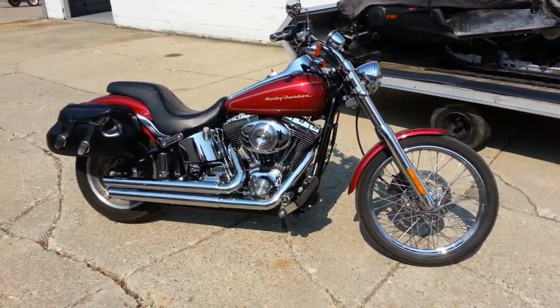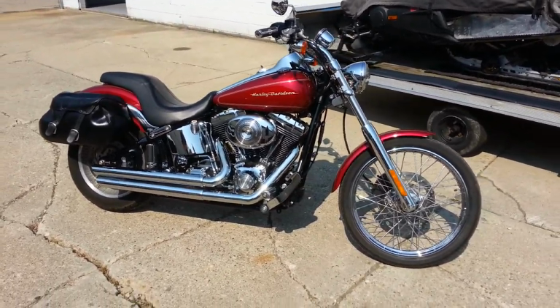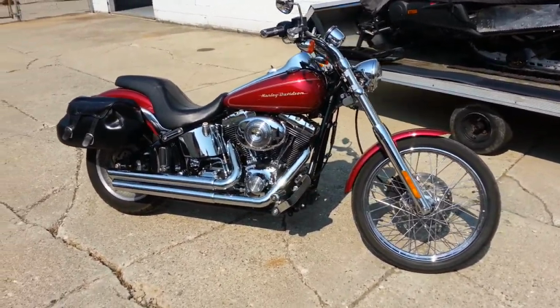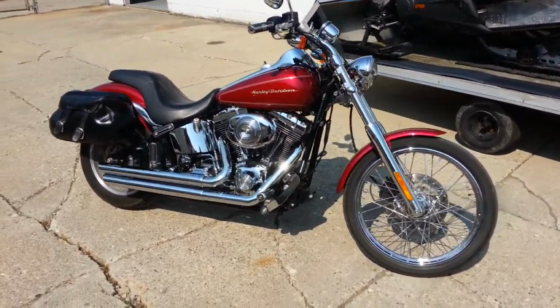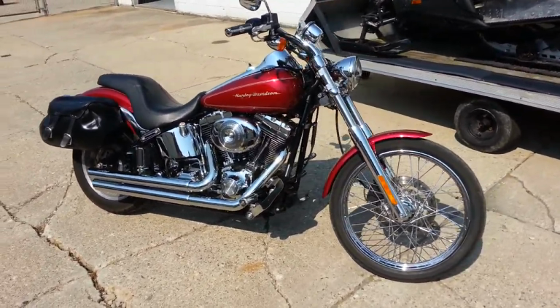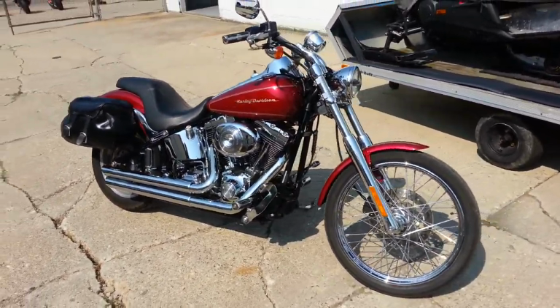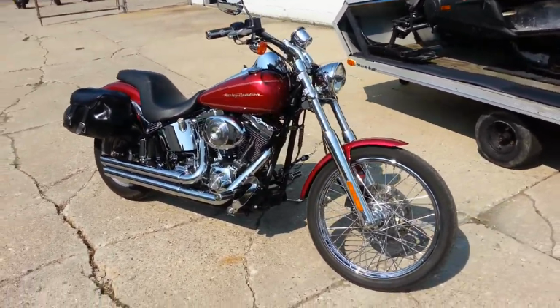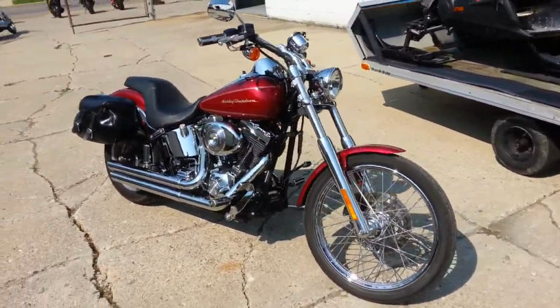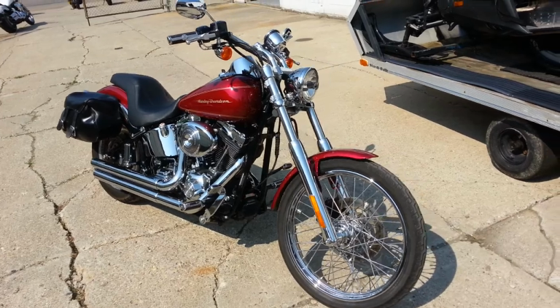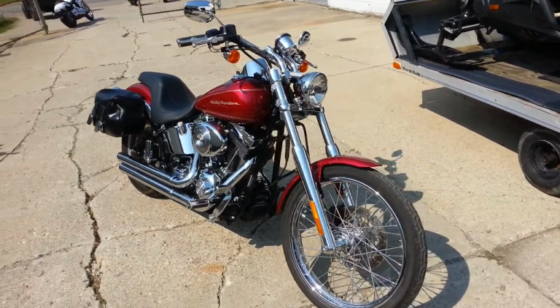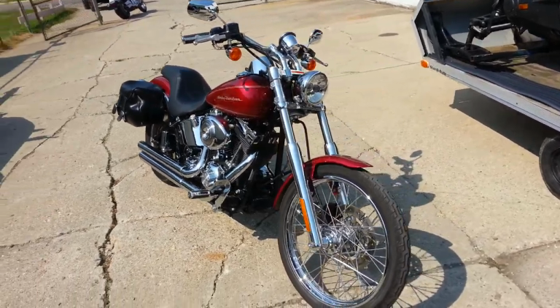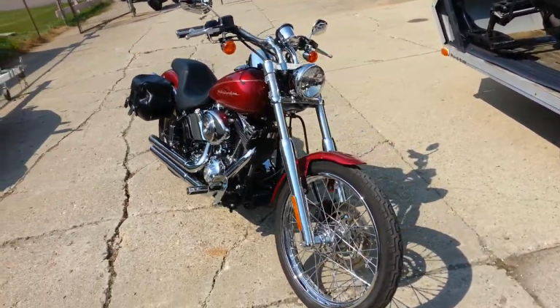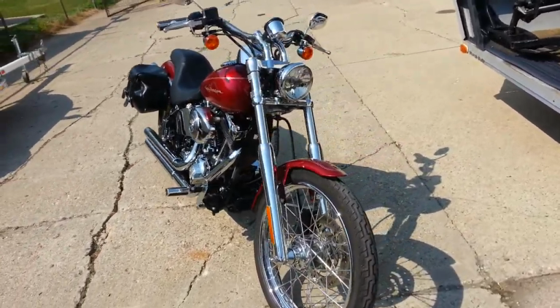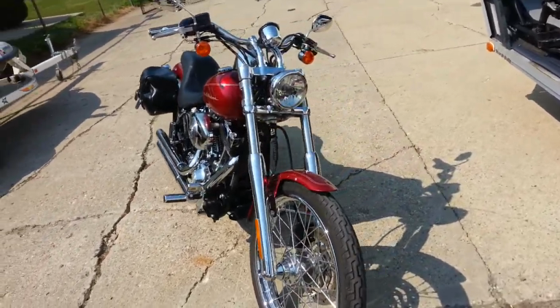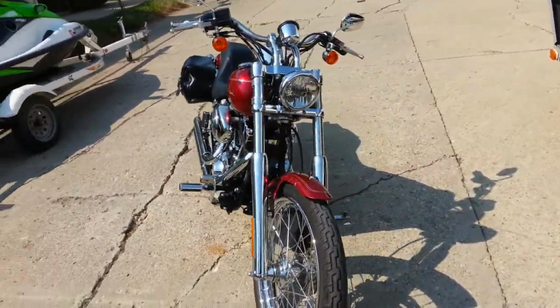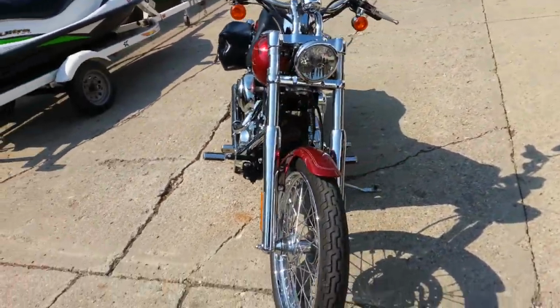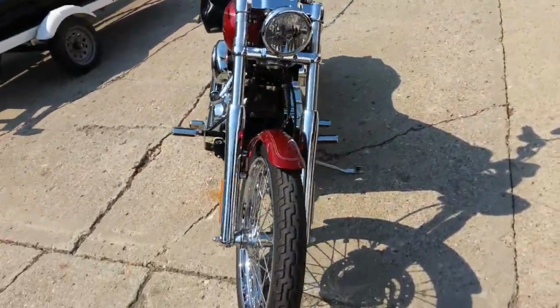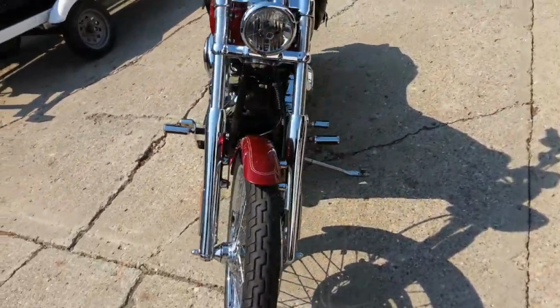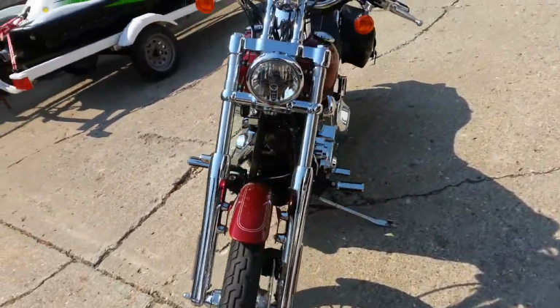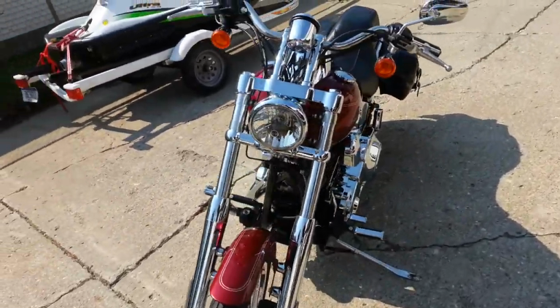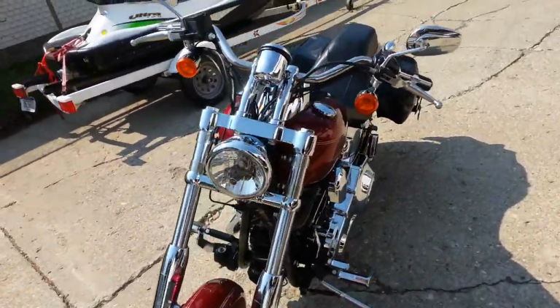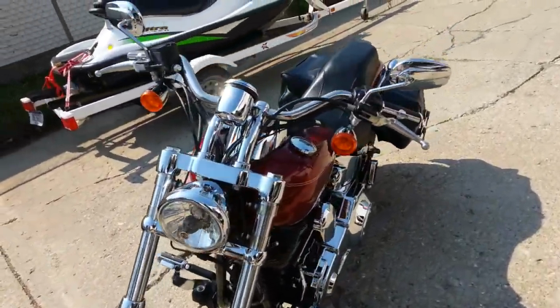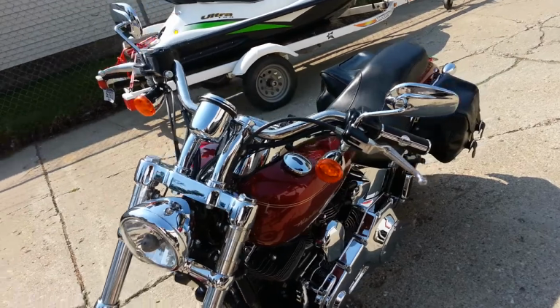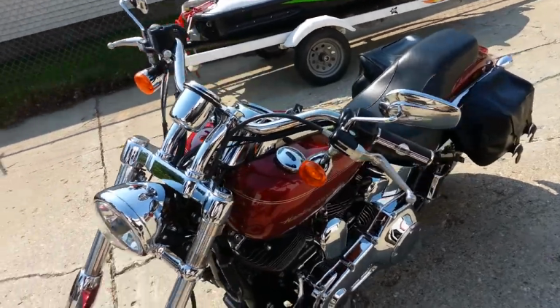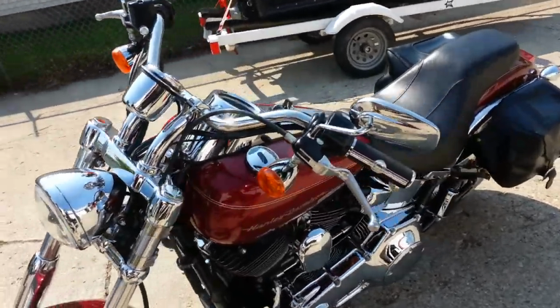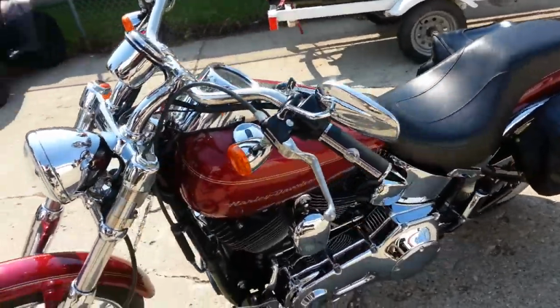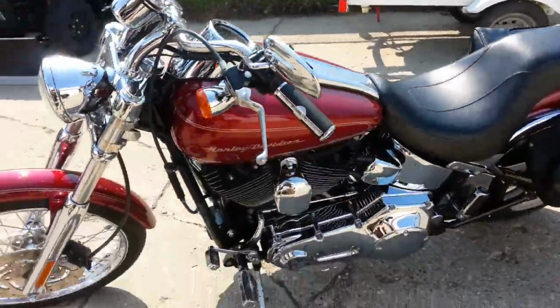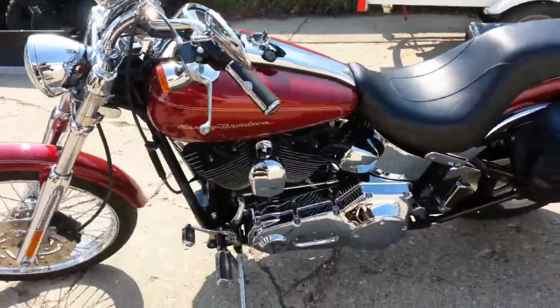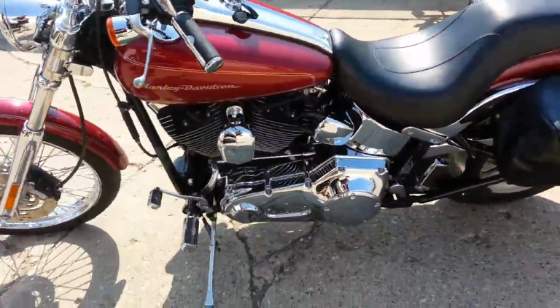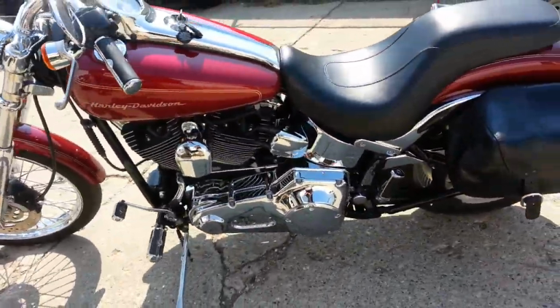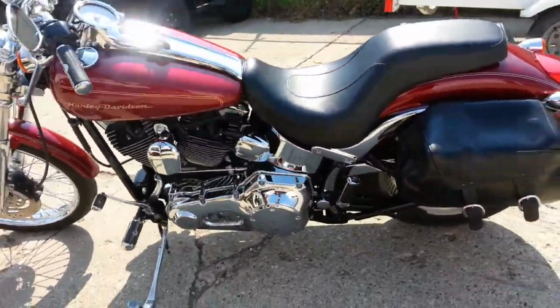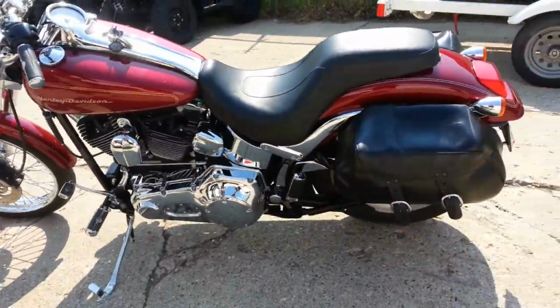We have a 2005 Harley-Davidson Deuce for sale in Lava Red with a Screamin' Eagle exhaust, Willie G Skull package, Harley-Davidson Deuce saddlebags, and tons of chrome.